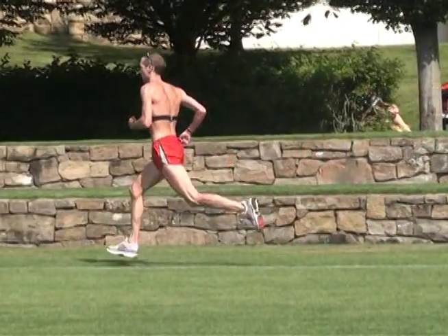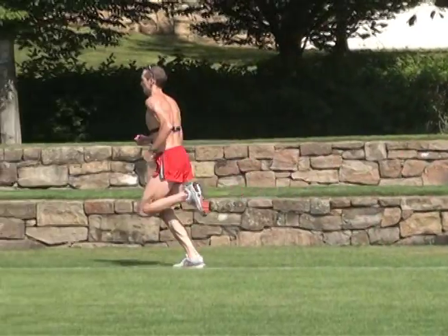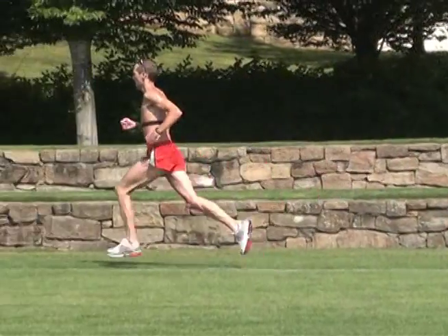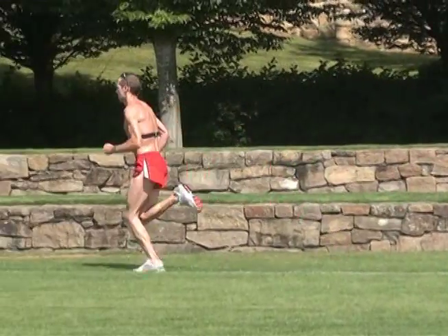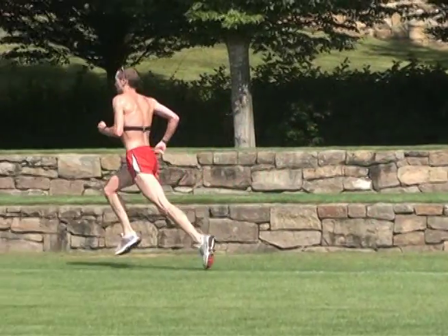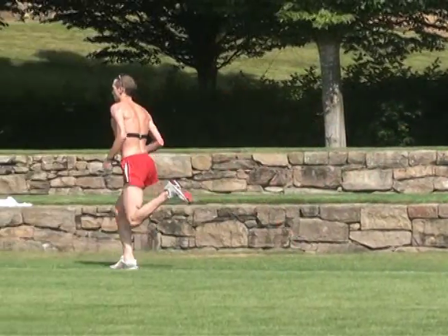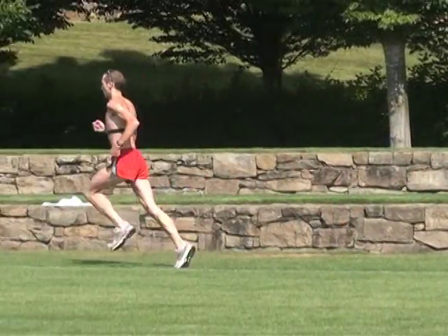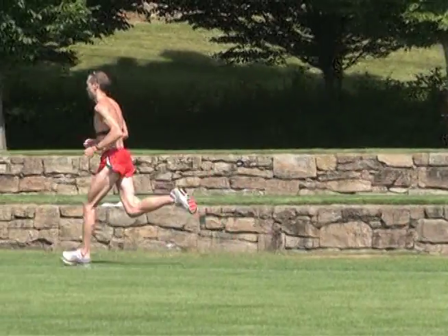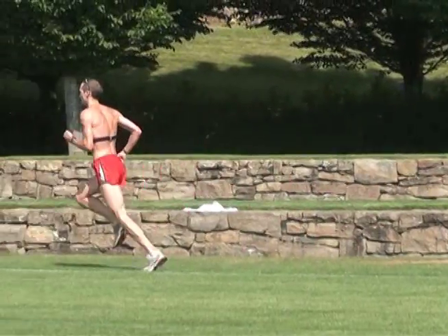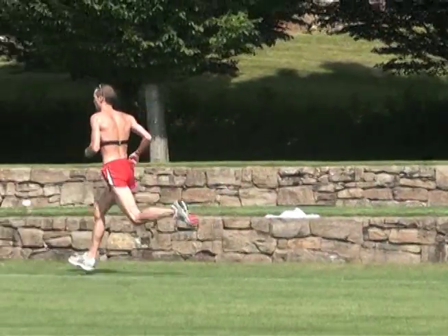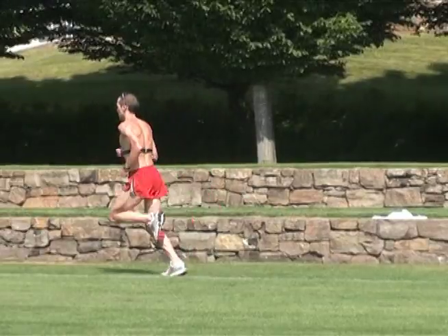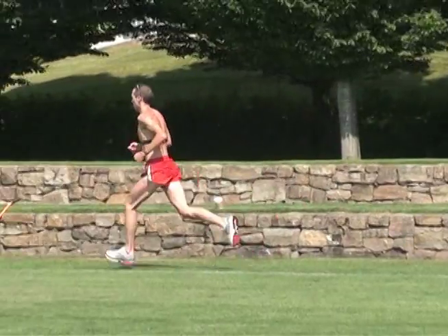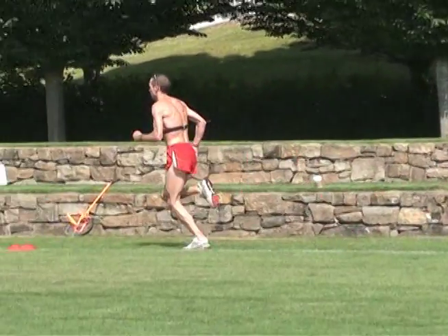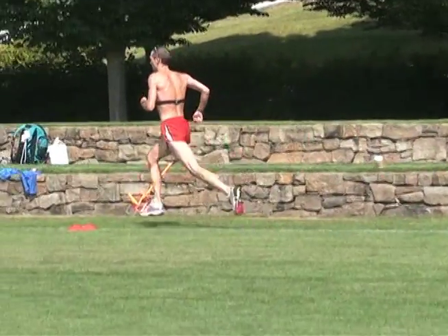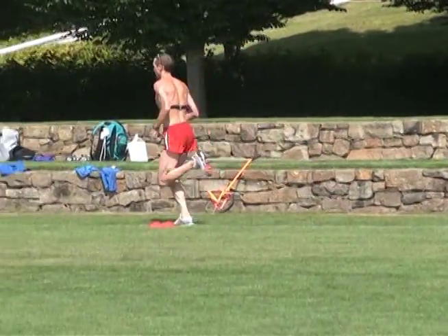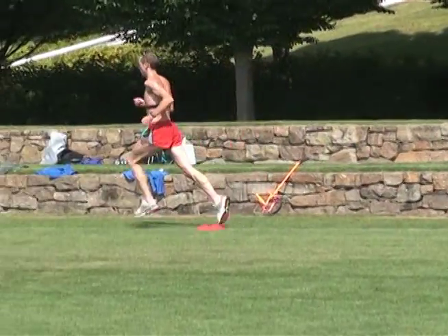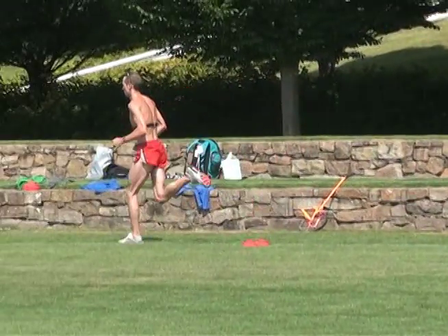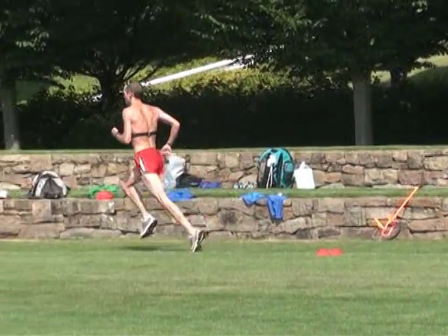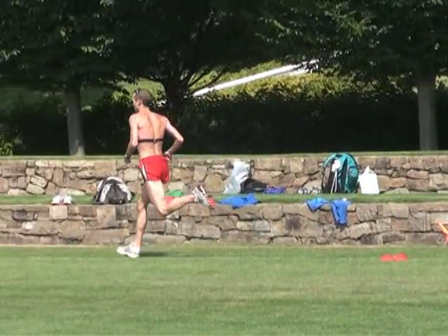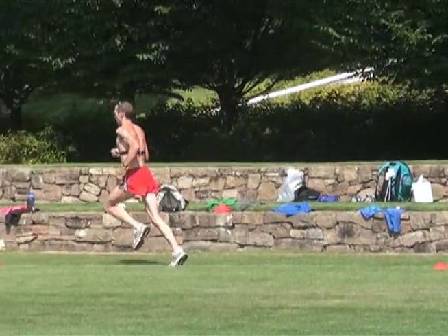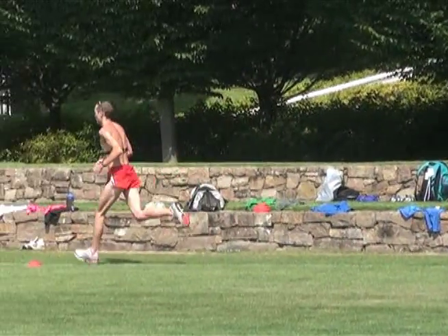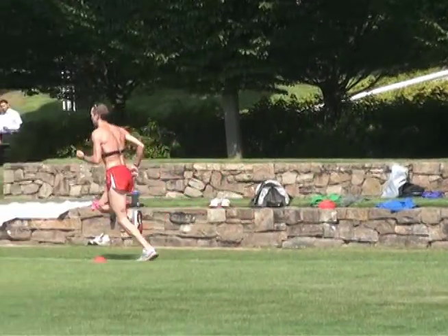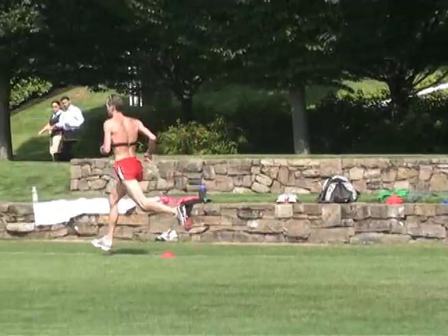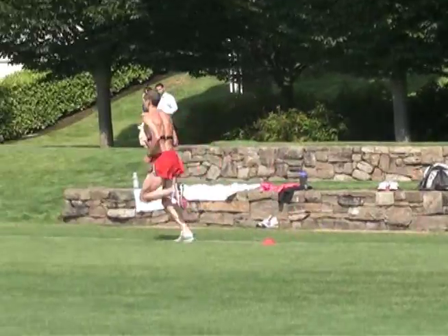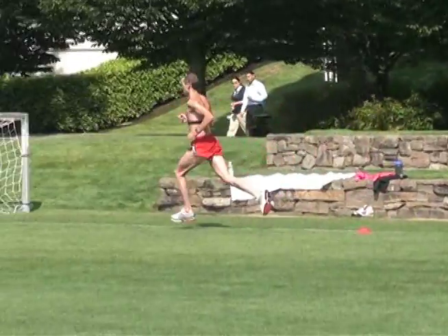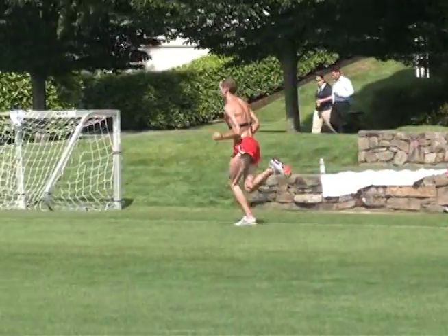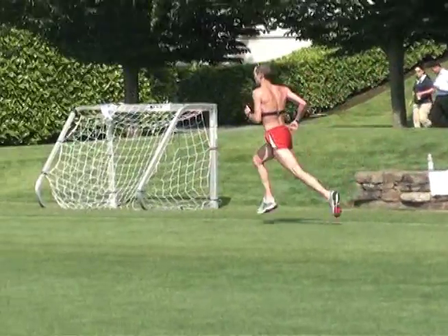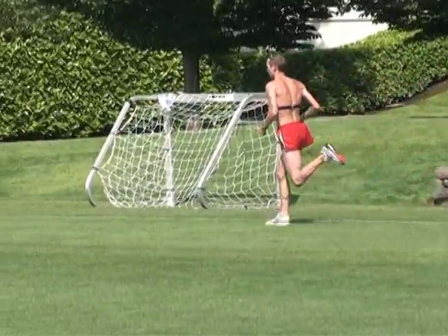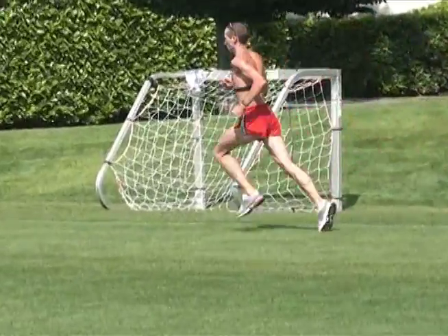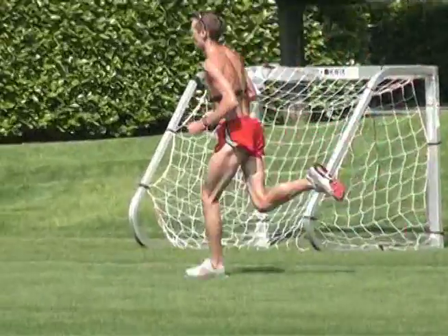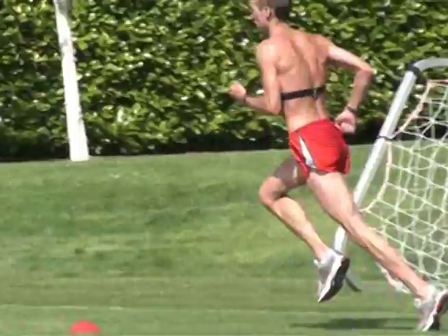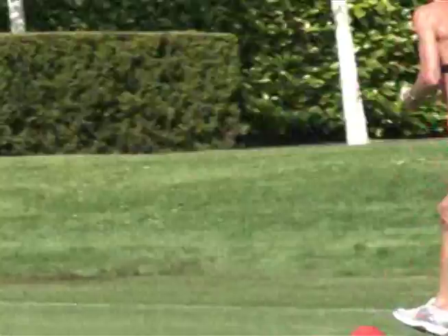He looks quite graceful. The first time I watched him do laps, he just seemed to have this floating stride that looked effortless. The really big changes to Dathan's form didn't happen until Dathan went down to Texas to see Lance Walker.